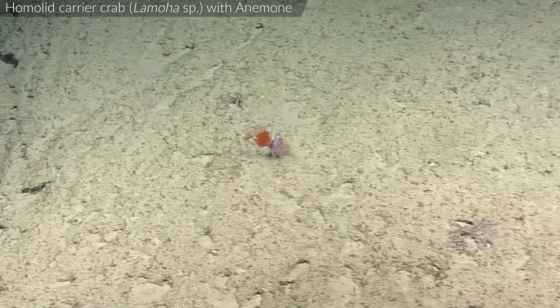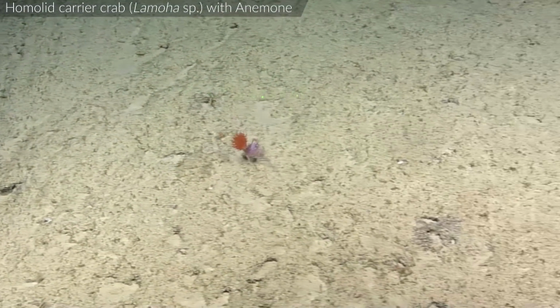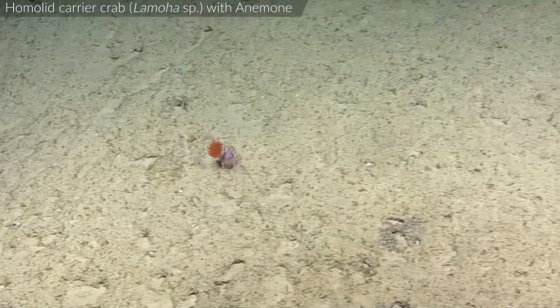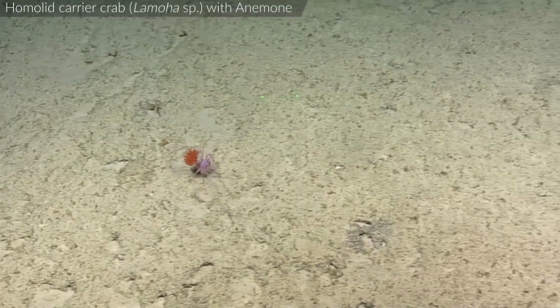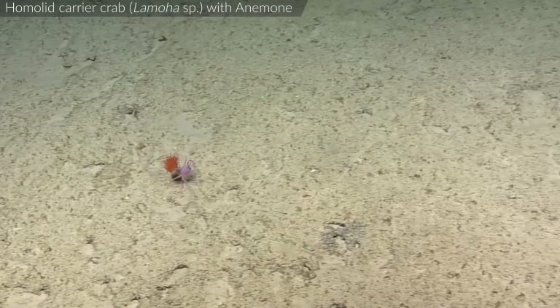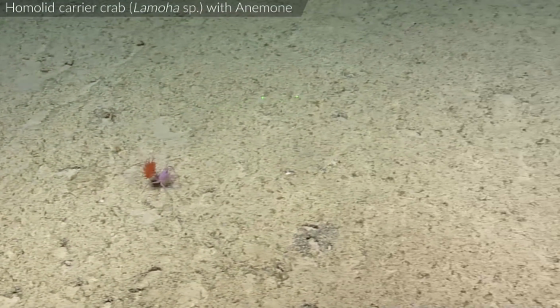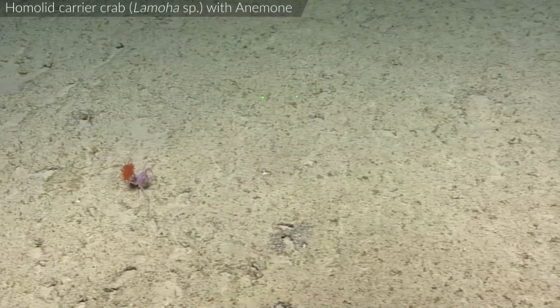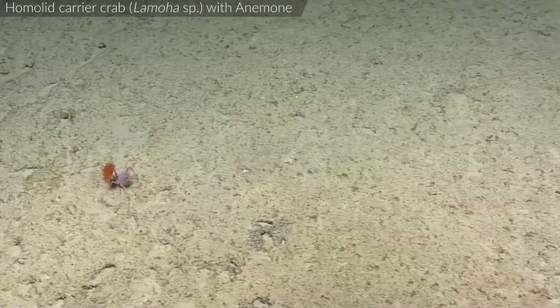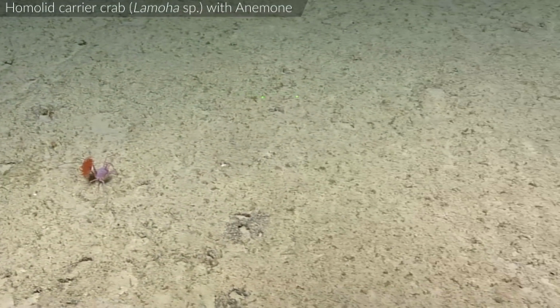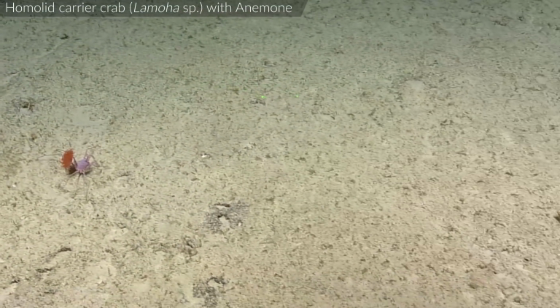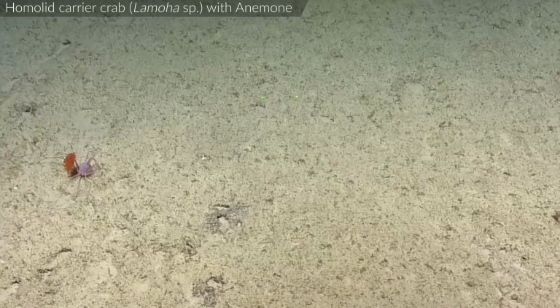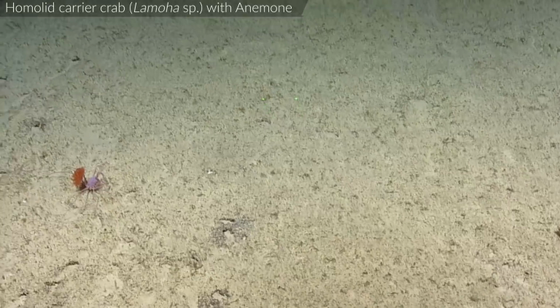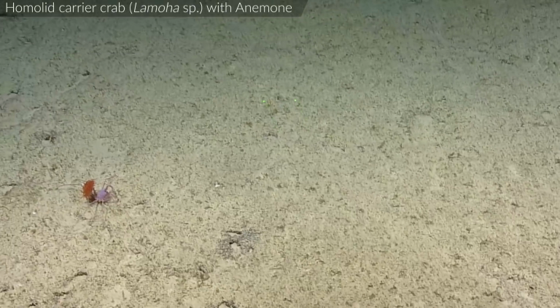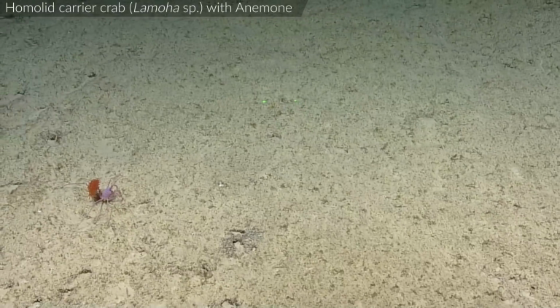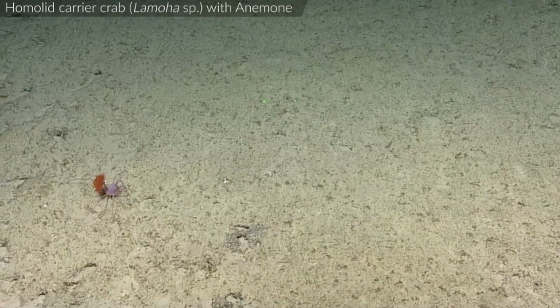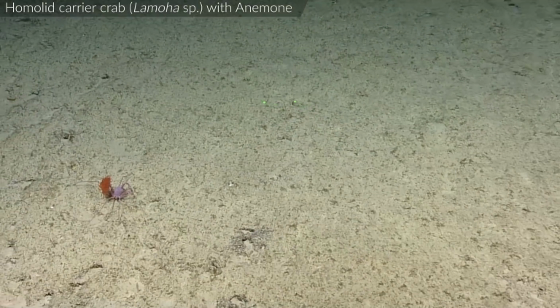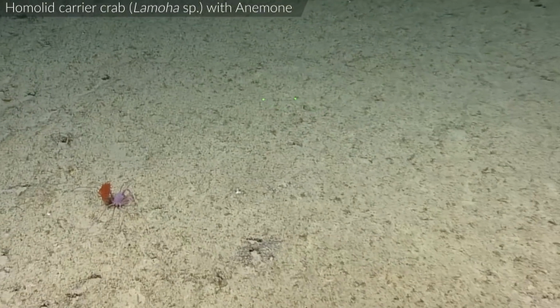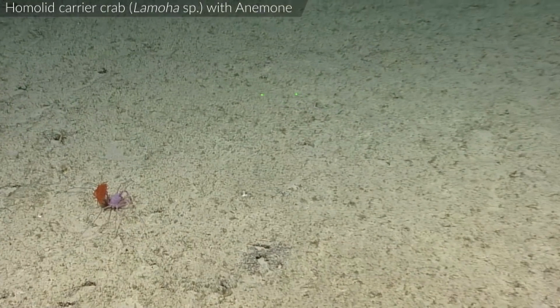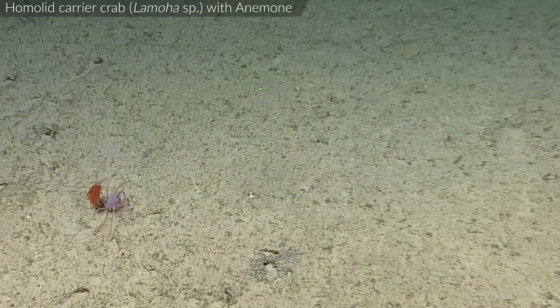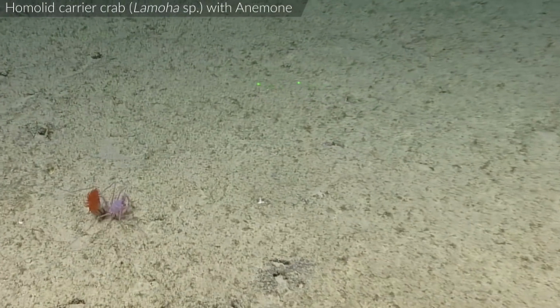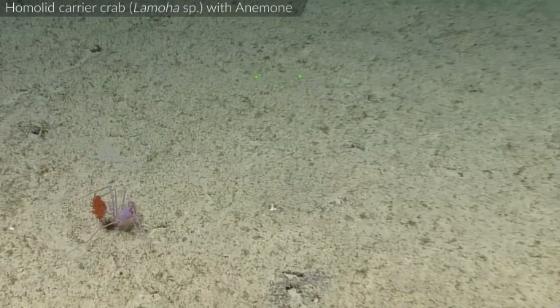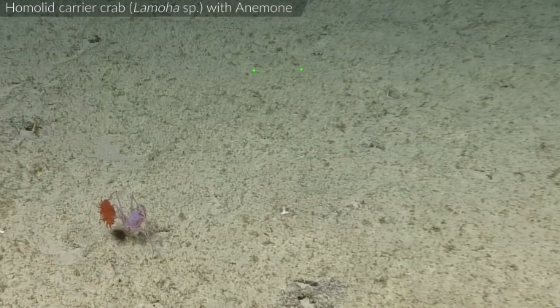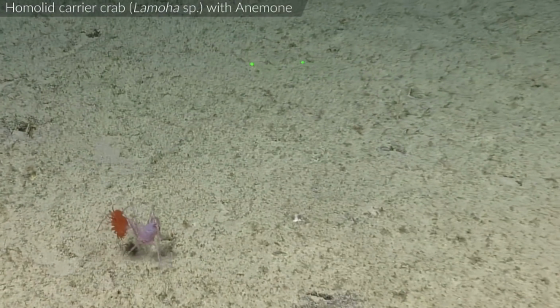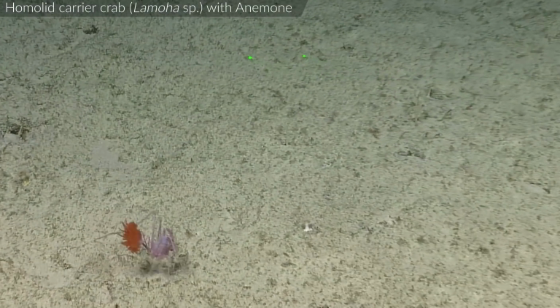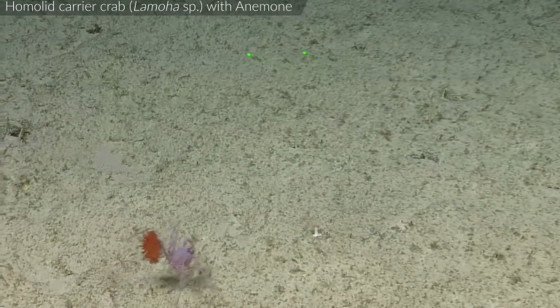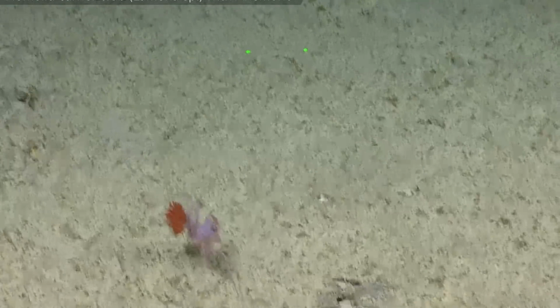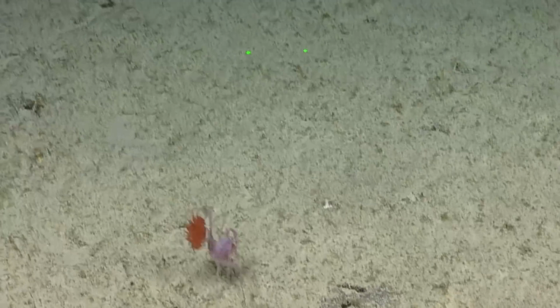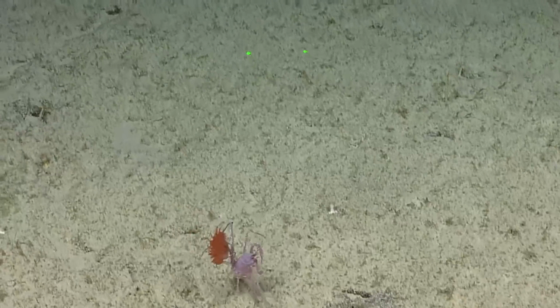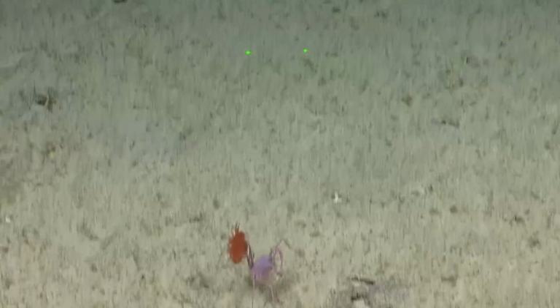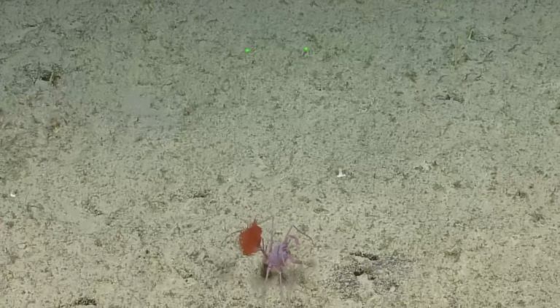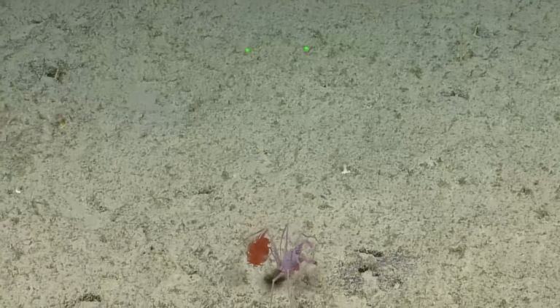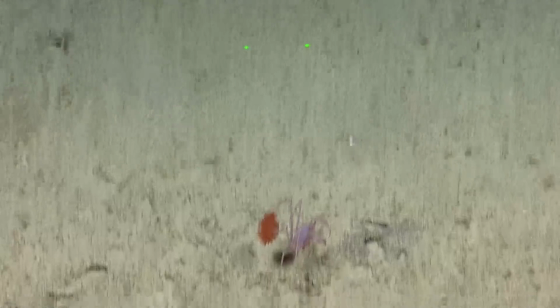Does the anemone just live on them? No, it's carrying it — it's physically carrying it. Like, it could just drop it at any time. I mean, if it wanted to, sure.